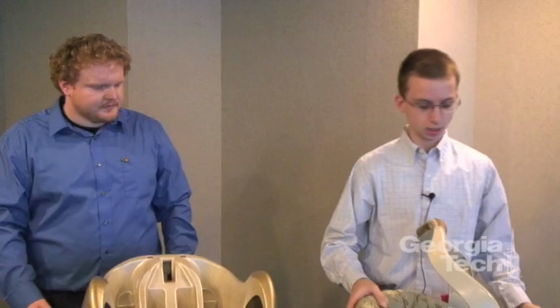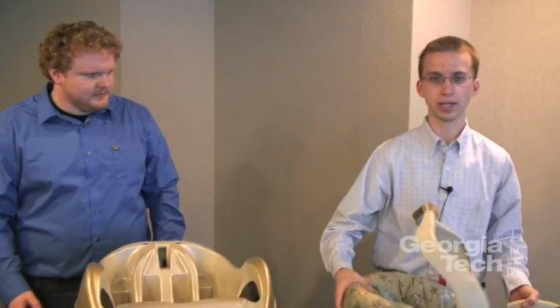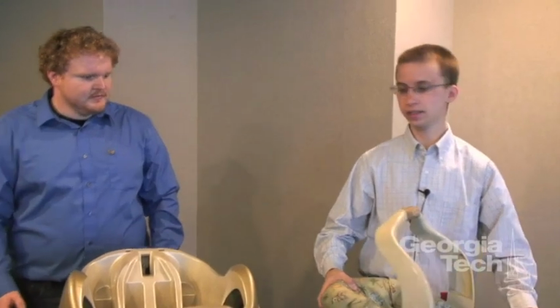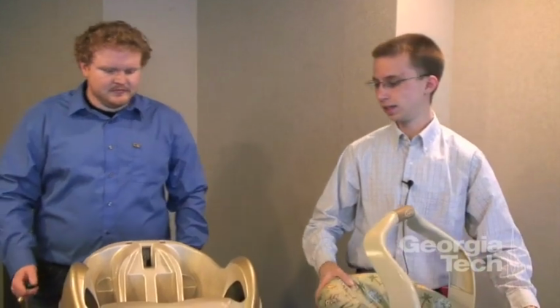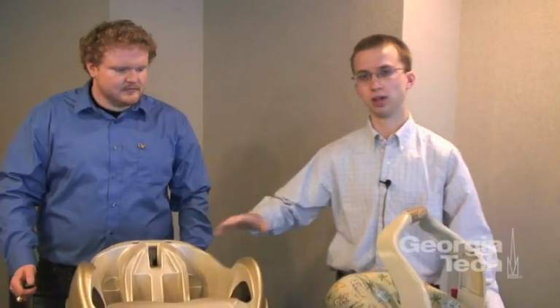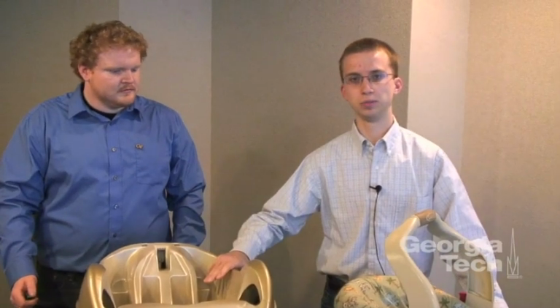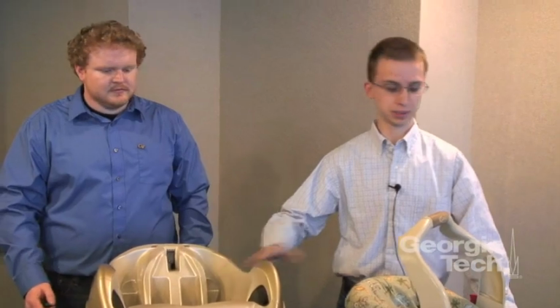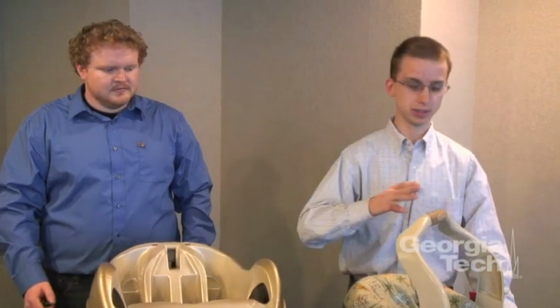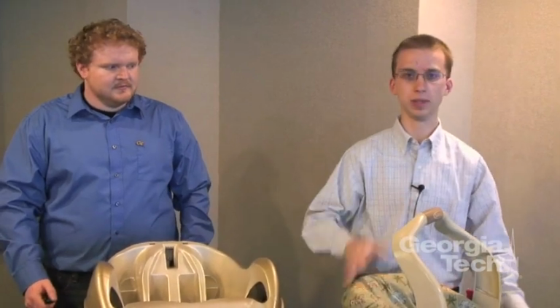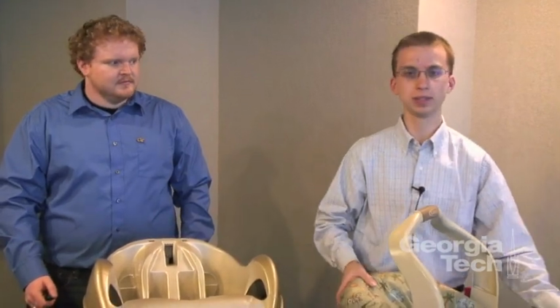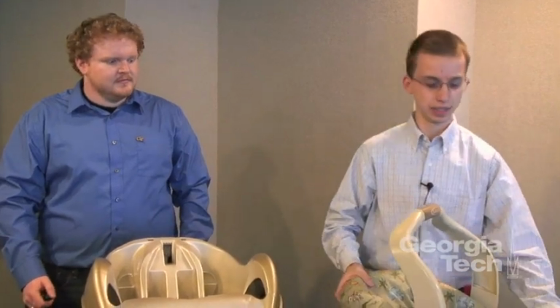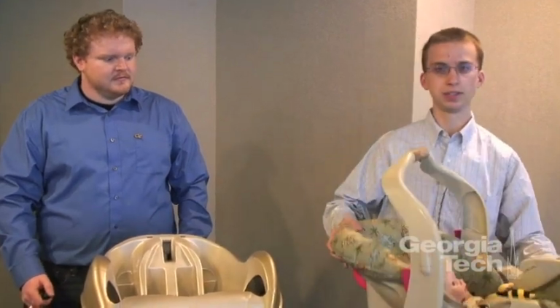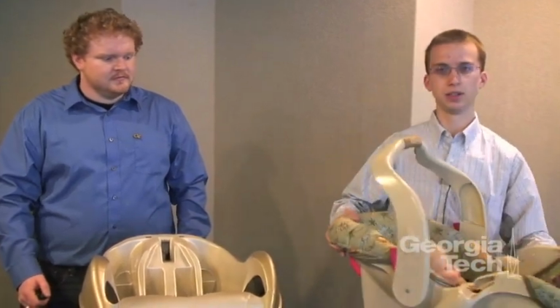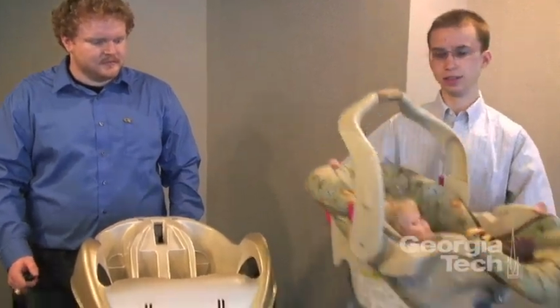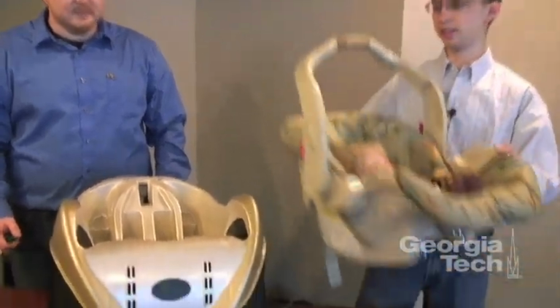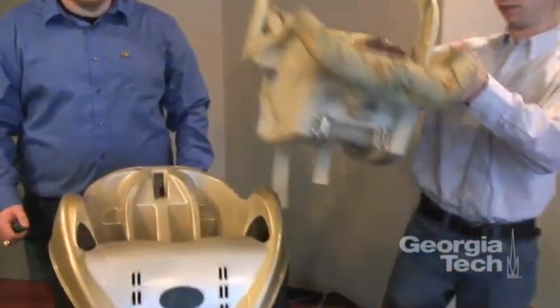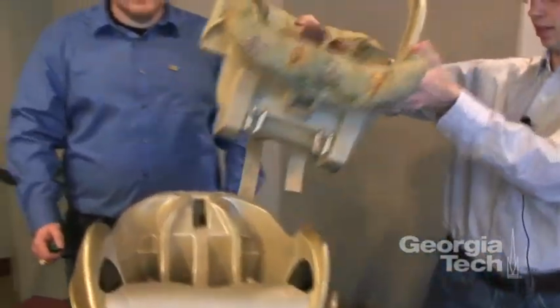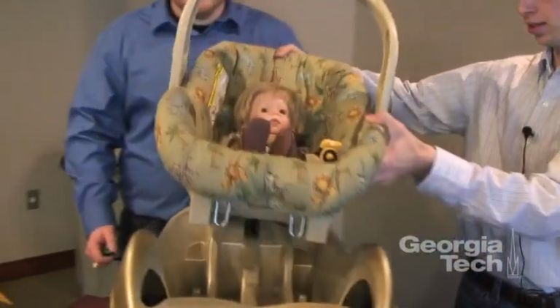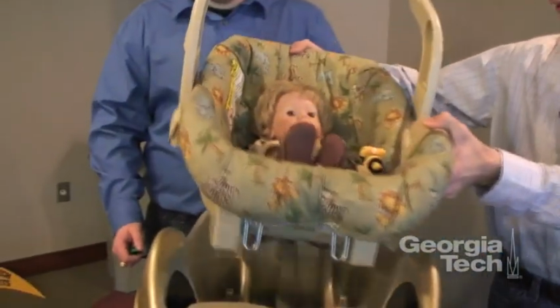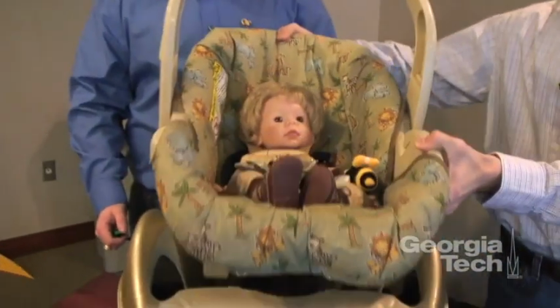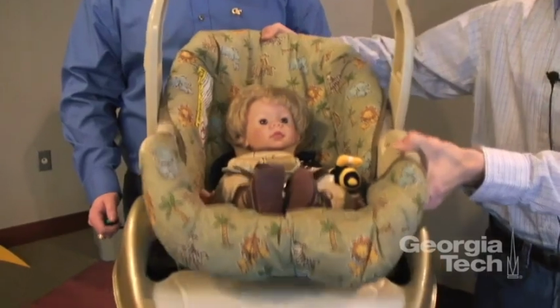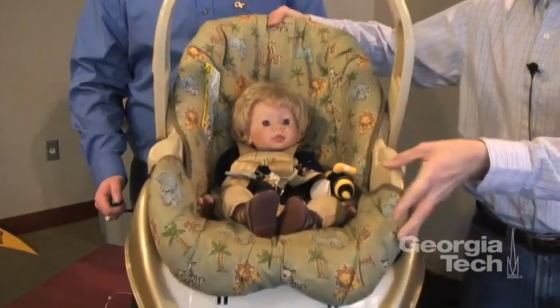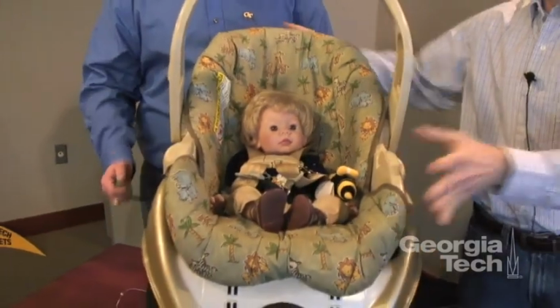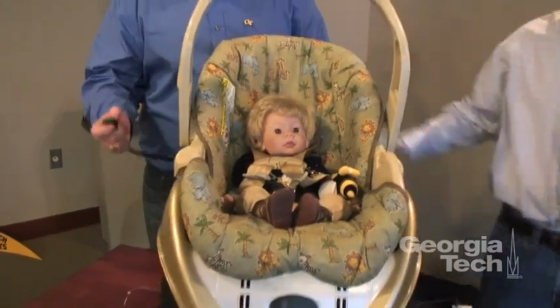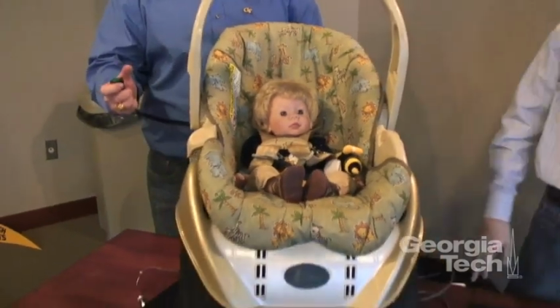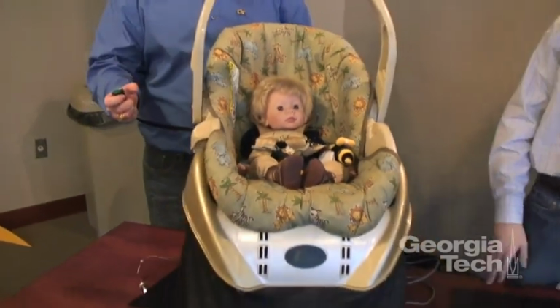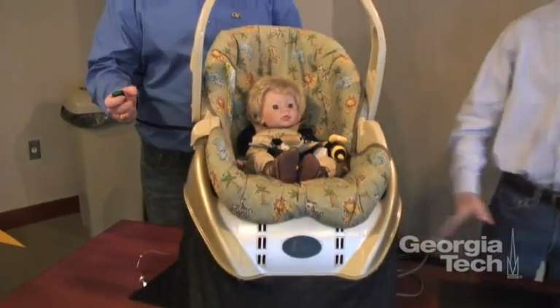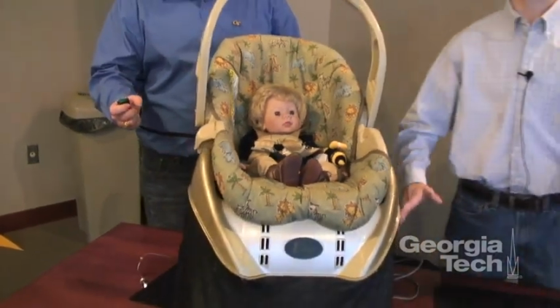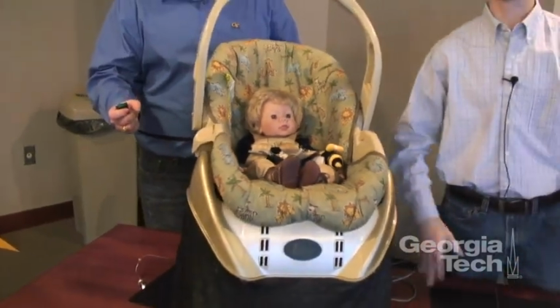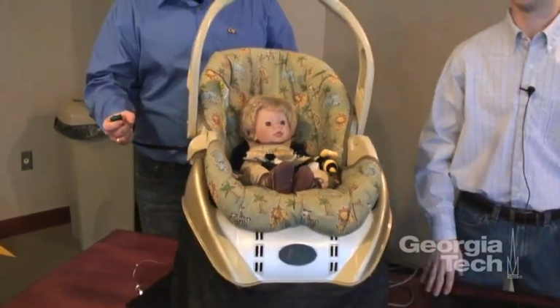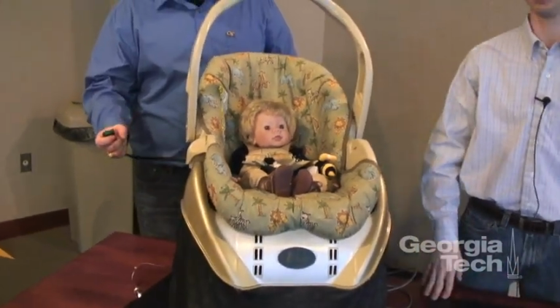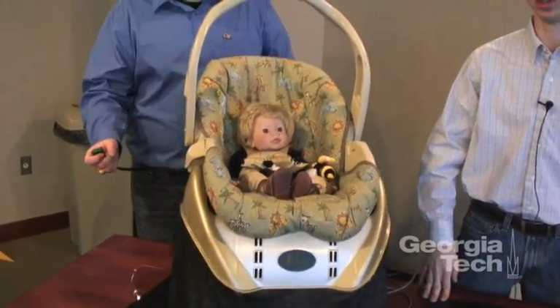What we have here is a car ride motion simulator for babies. It takes your already existing infant carrier, you clip it right in, turn it on, and baby falls asleep in the comfort and safety of your own home.